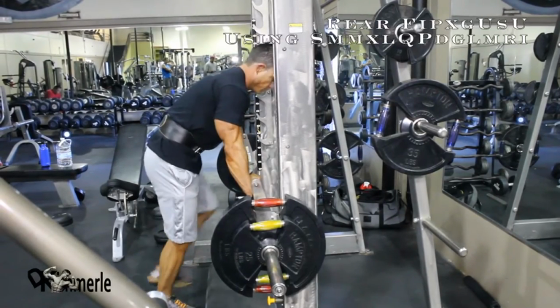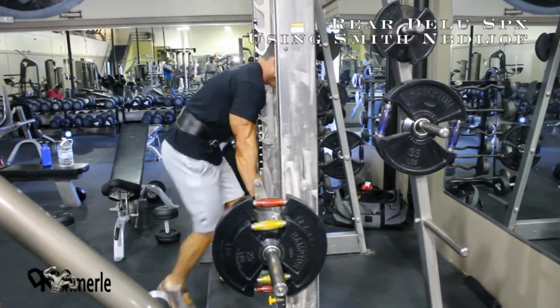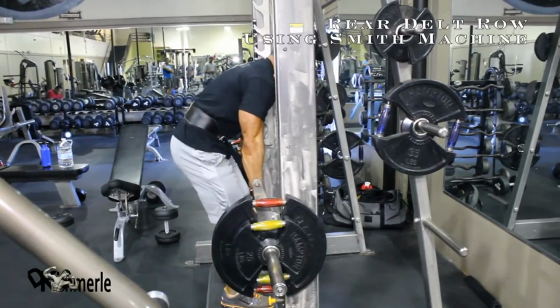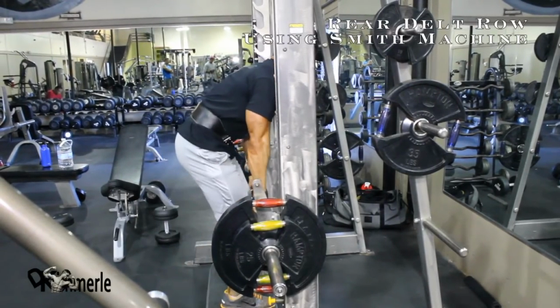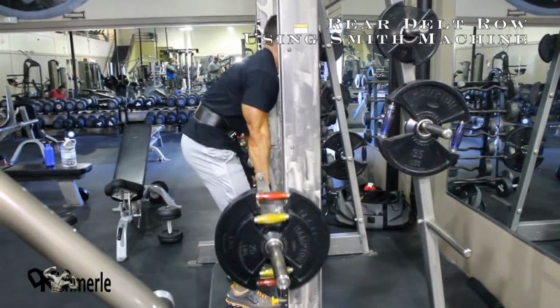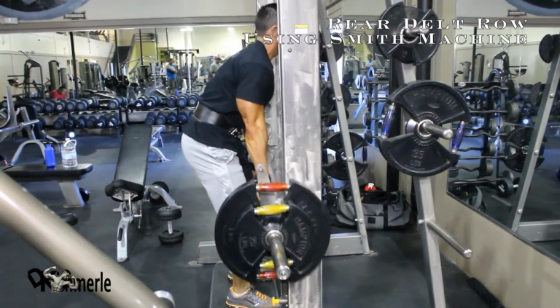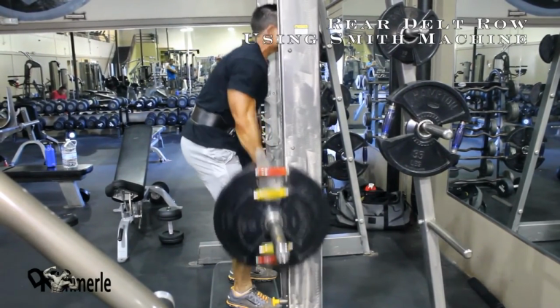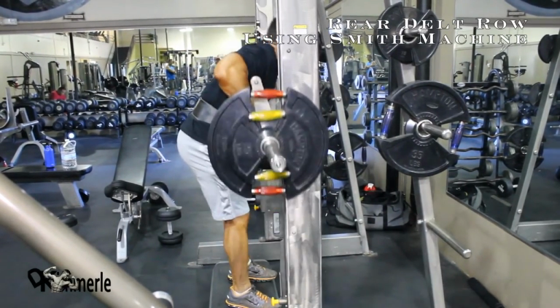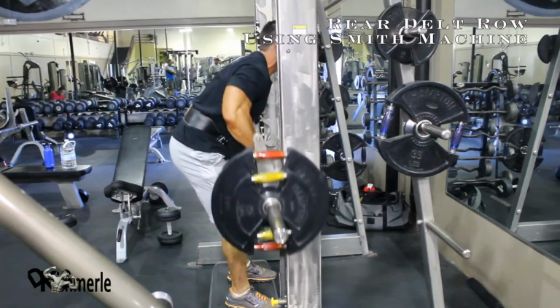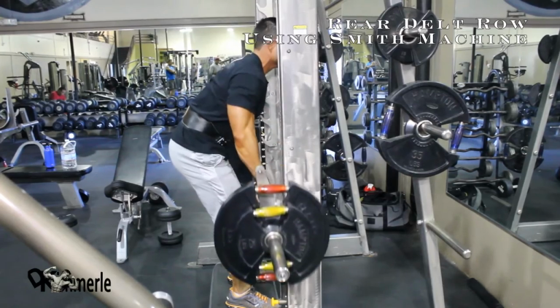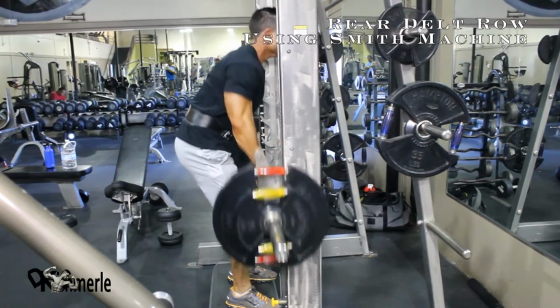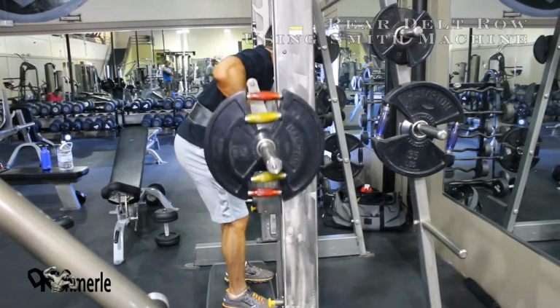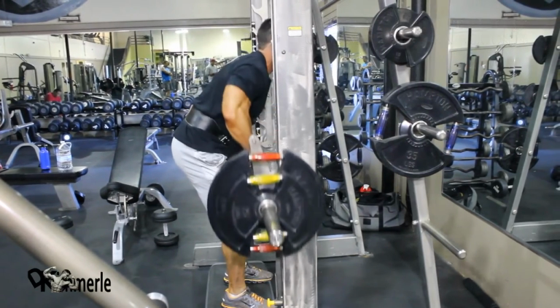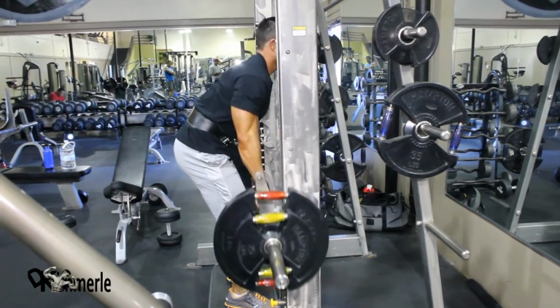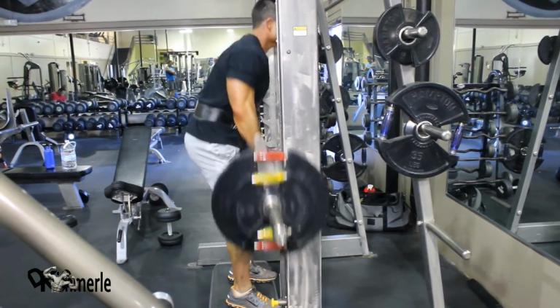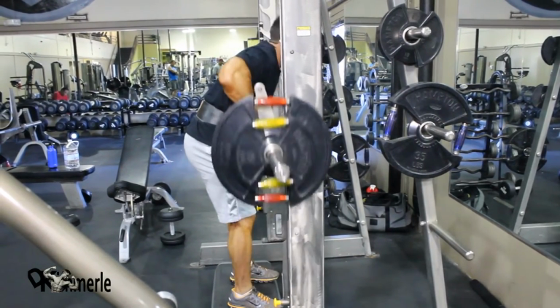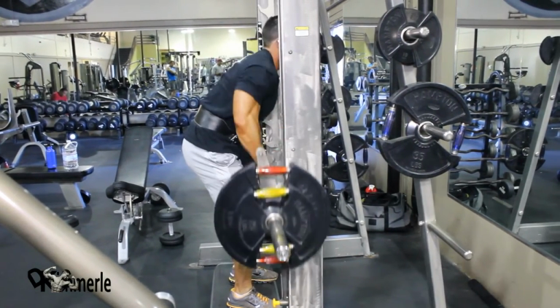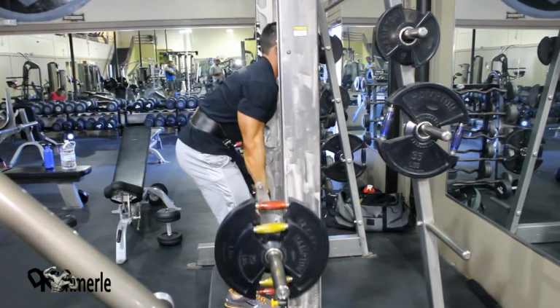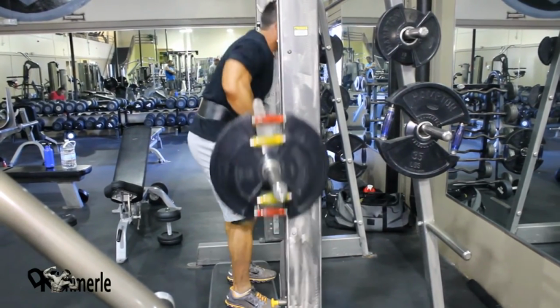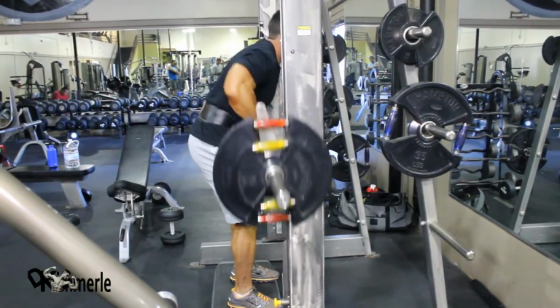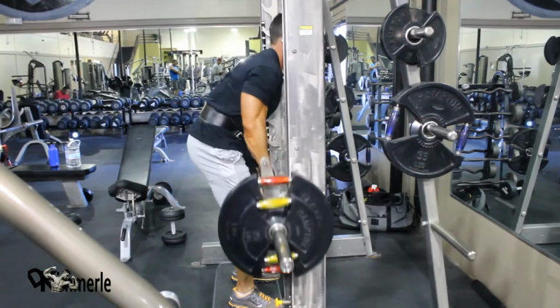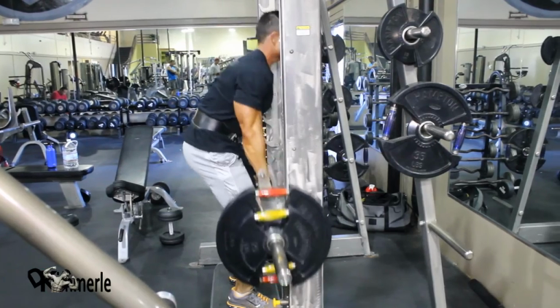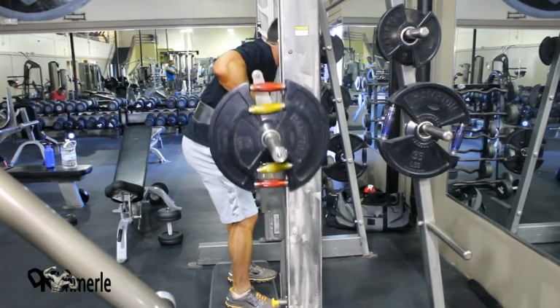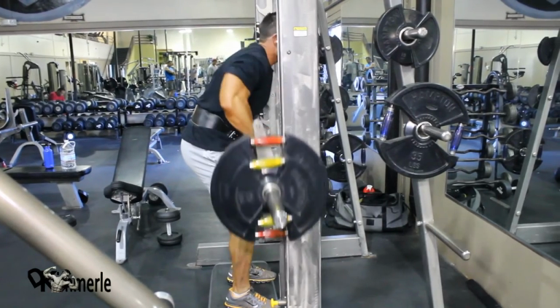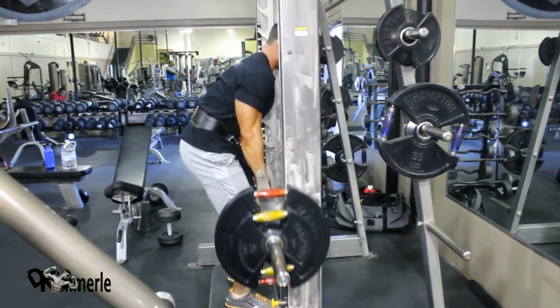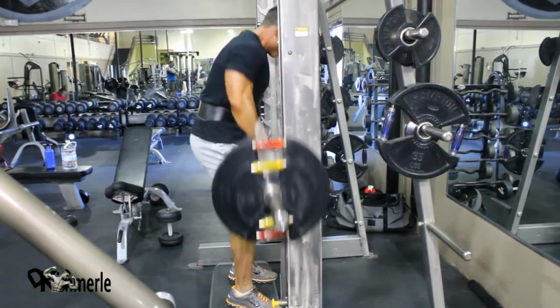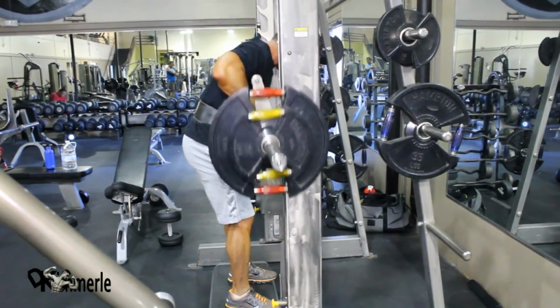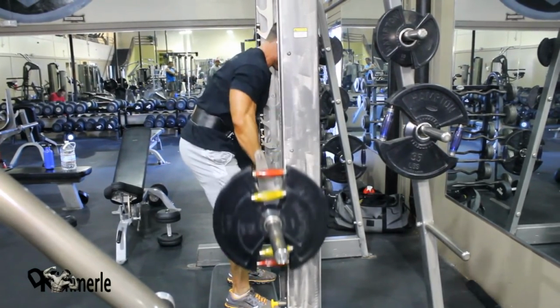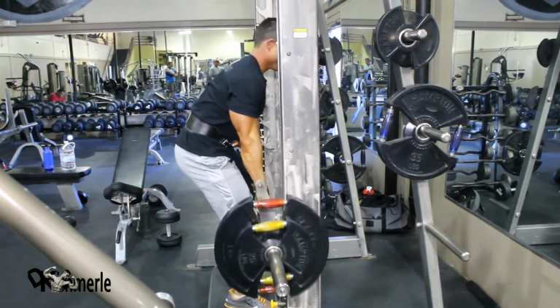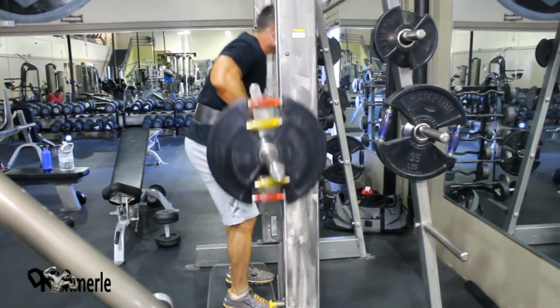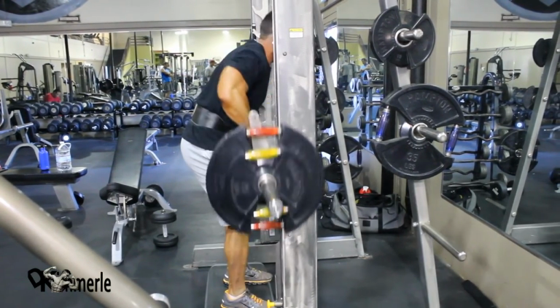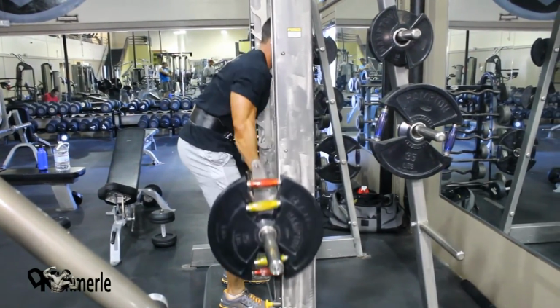Josh is opting for an inner grip right now, and a Smith machine. Notice his legs — nothing's moving. His elbow's shooting toward the ceiling.